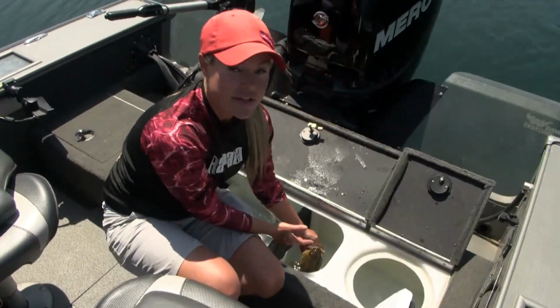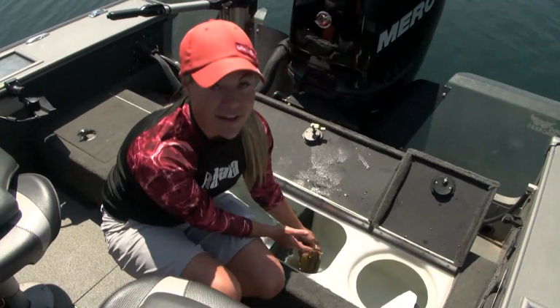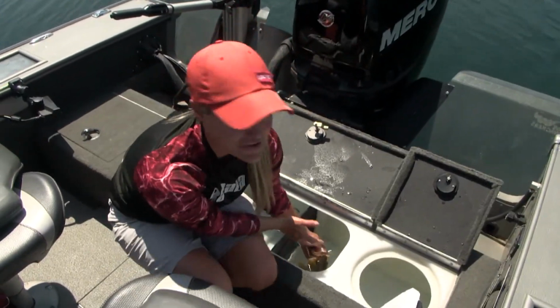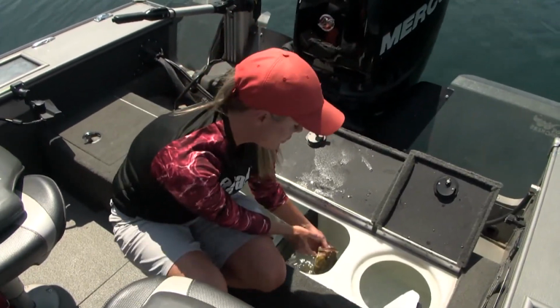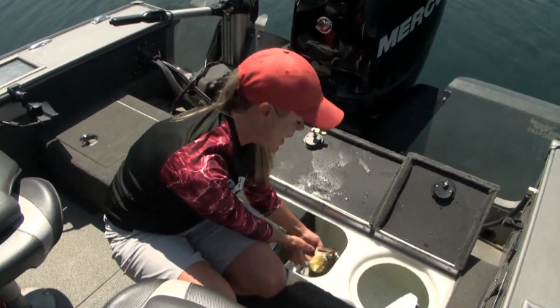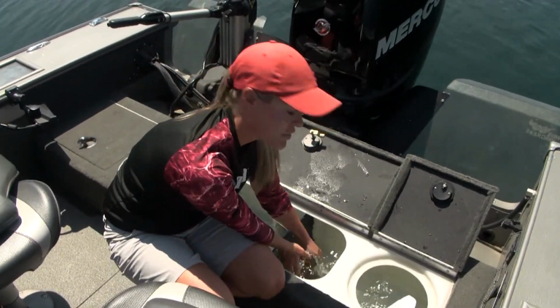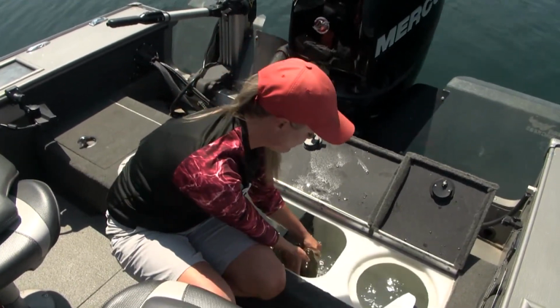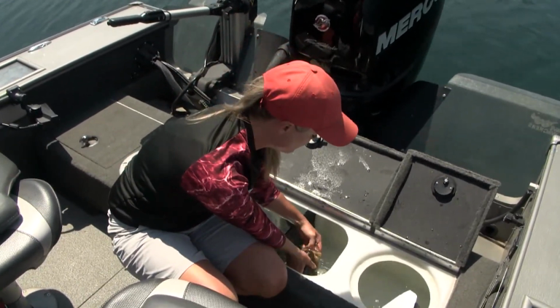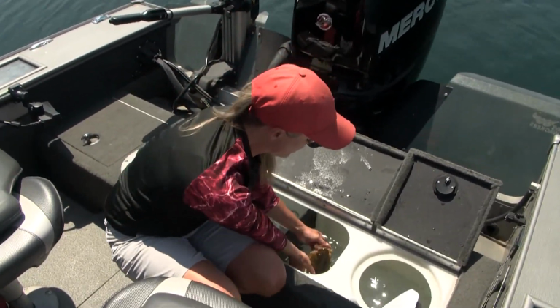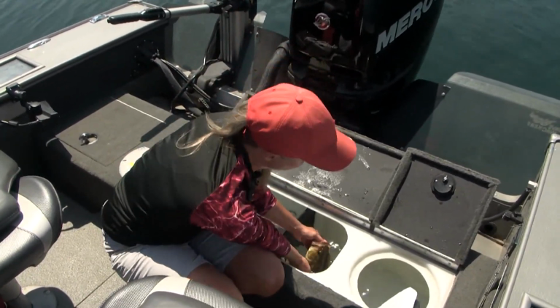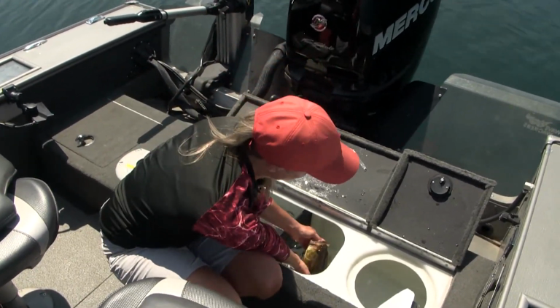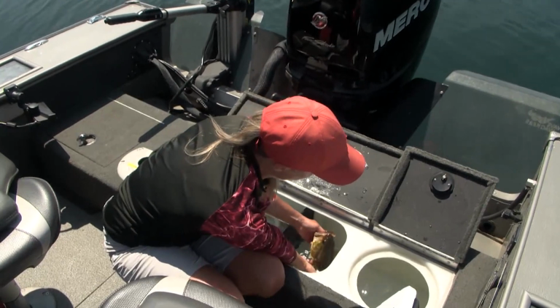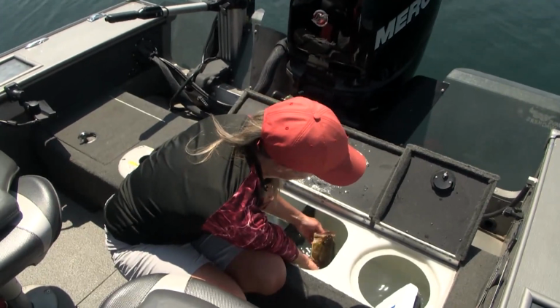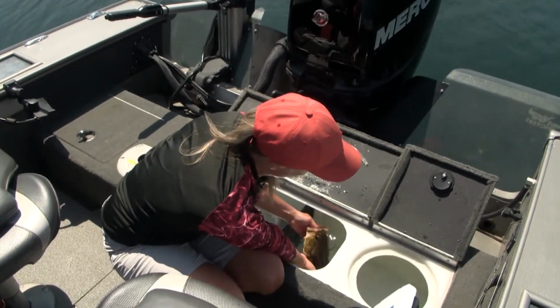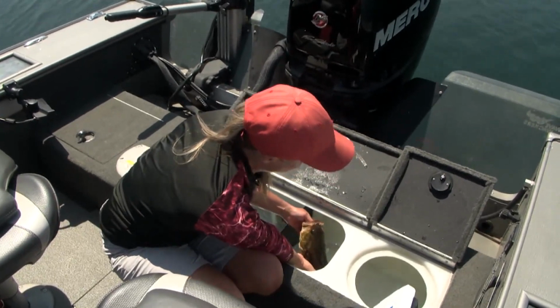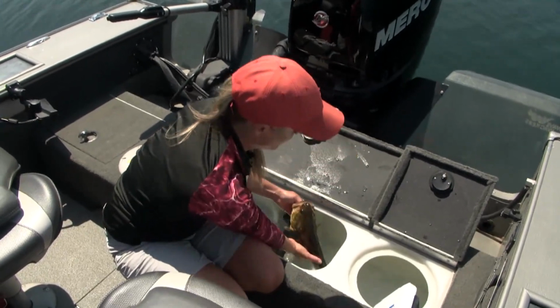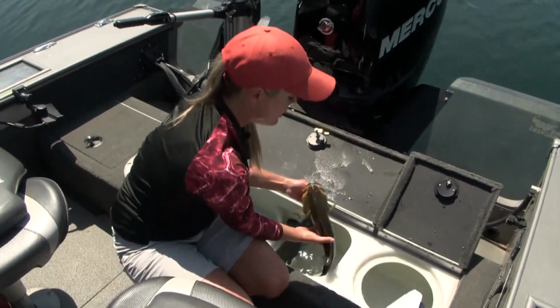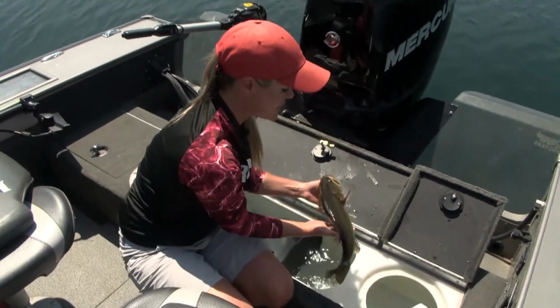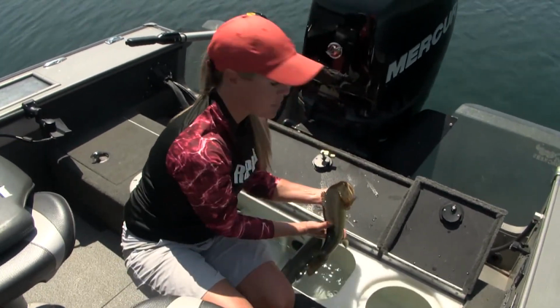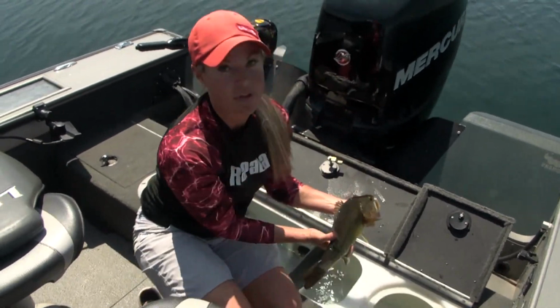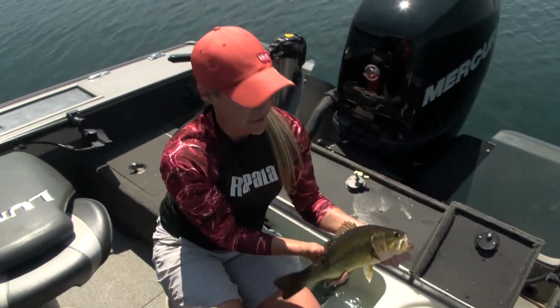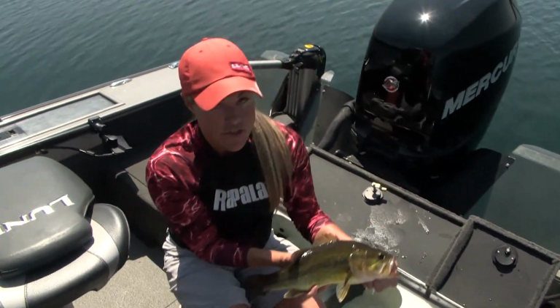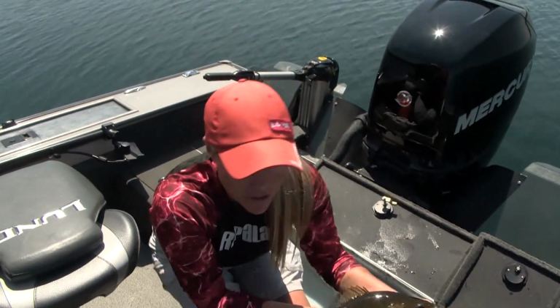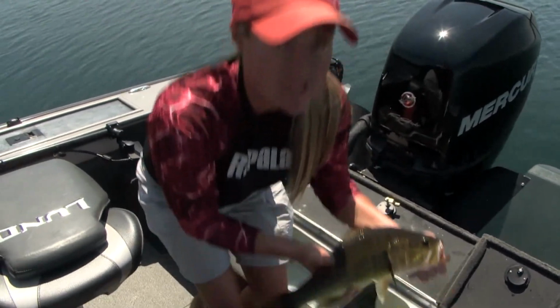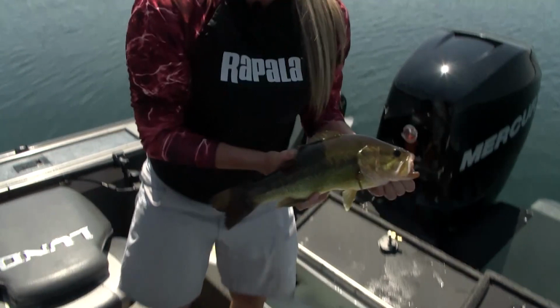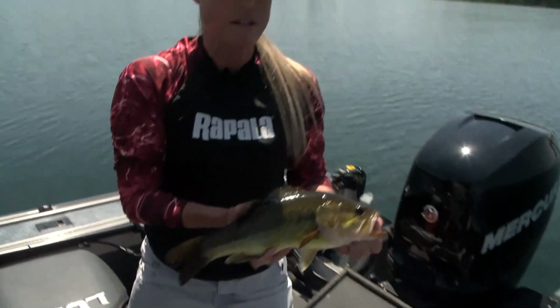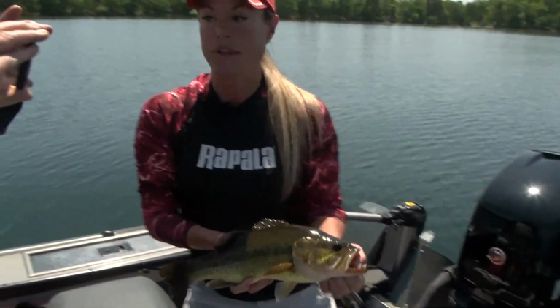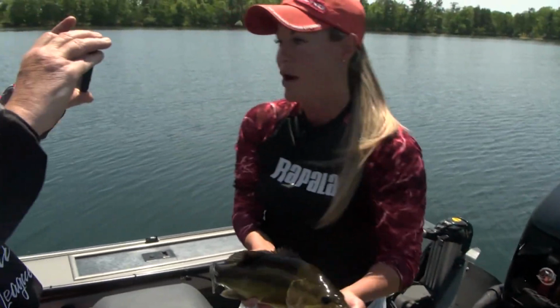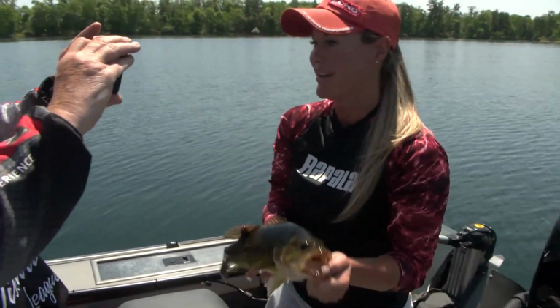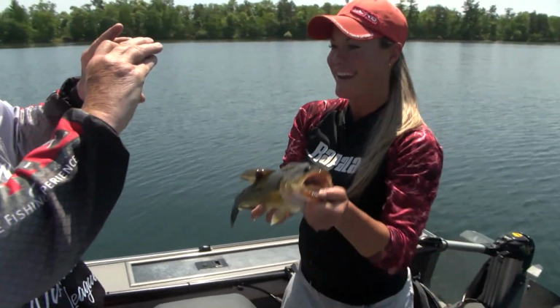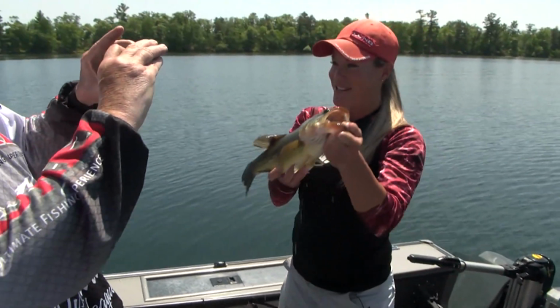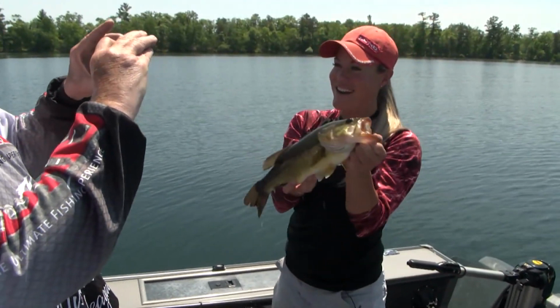With bass you can lift them — getting a good, firm grip on there. And I always like to support them under their belly. So we're going to do this as quick as possible, get them out, get picture ready.